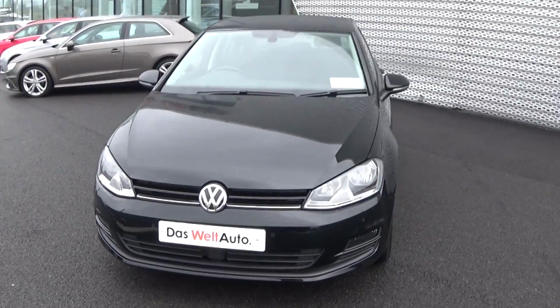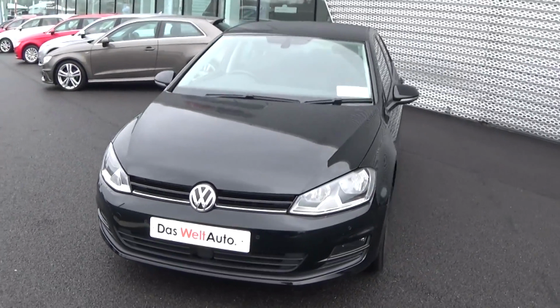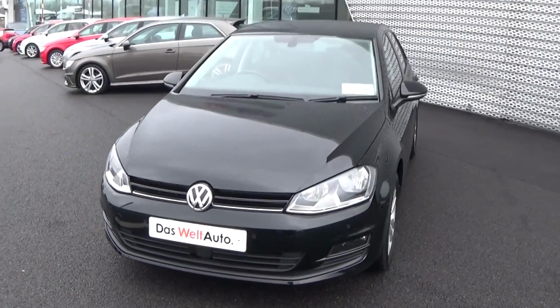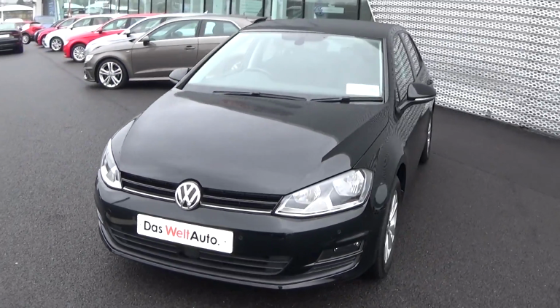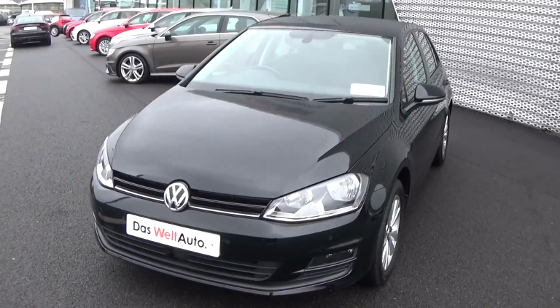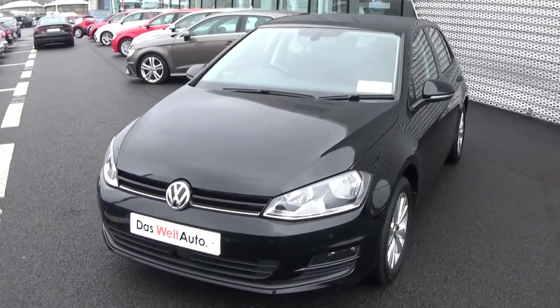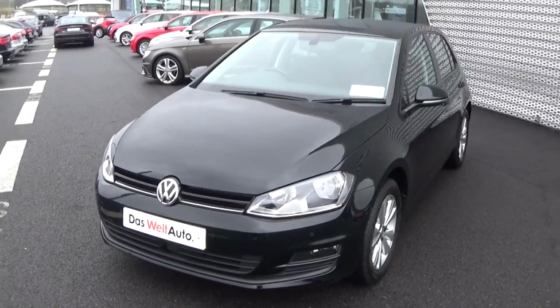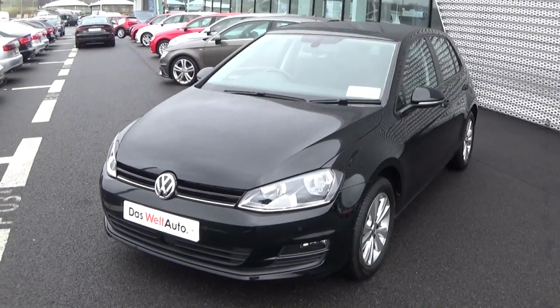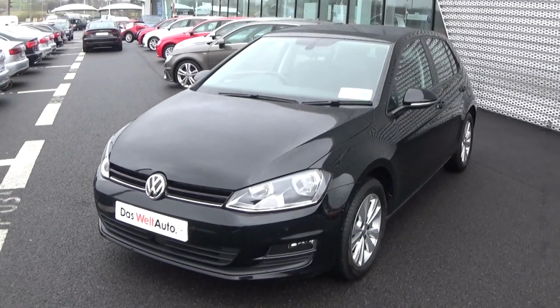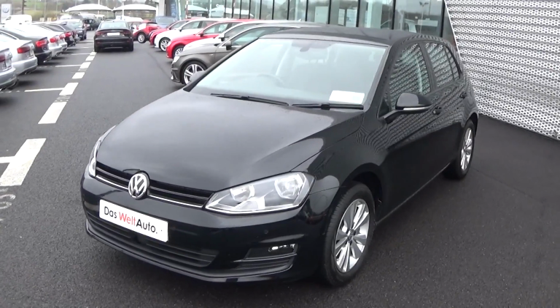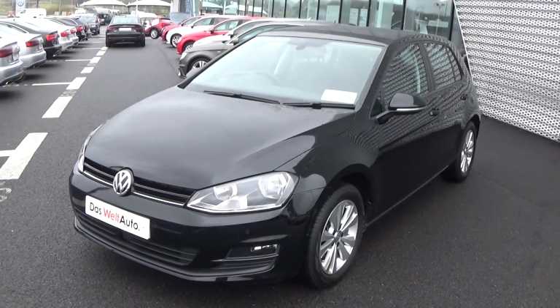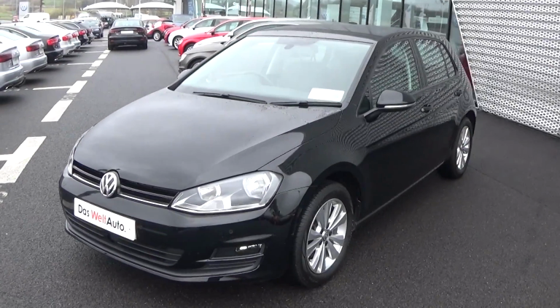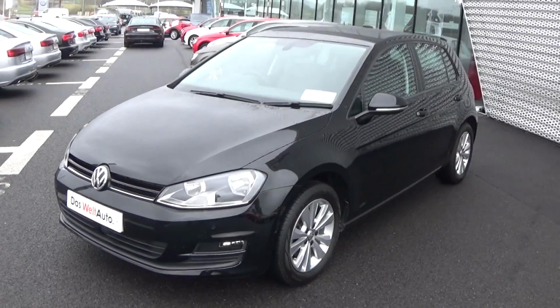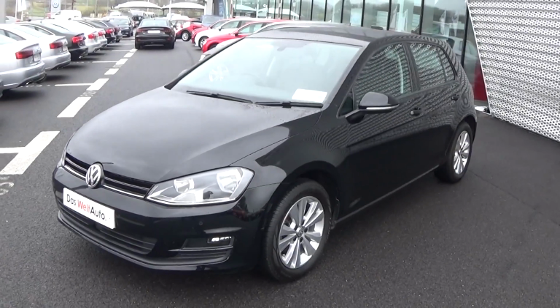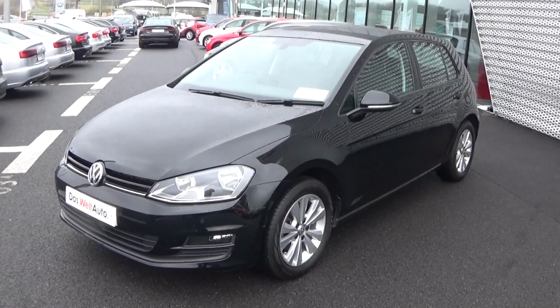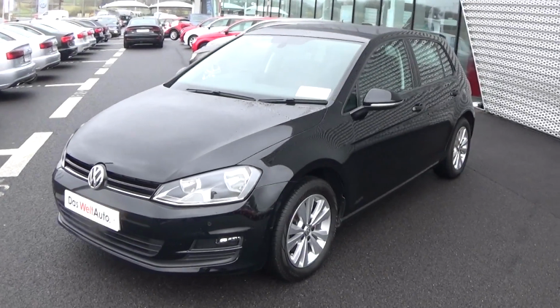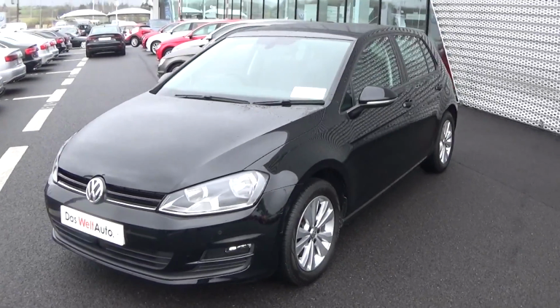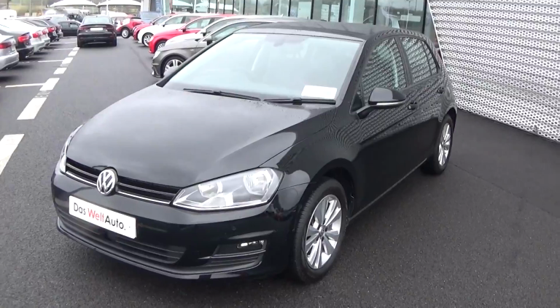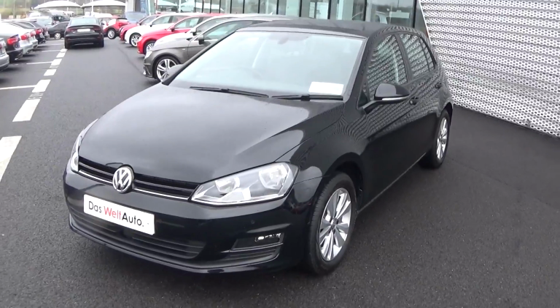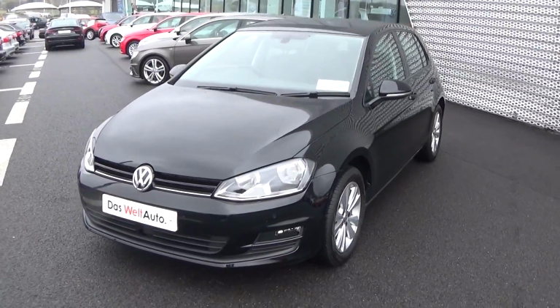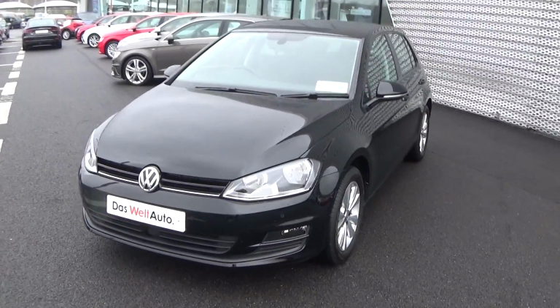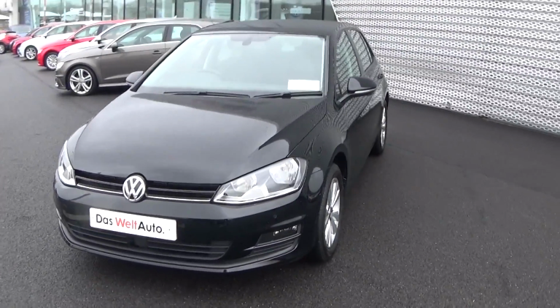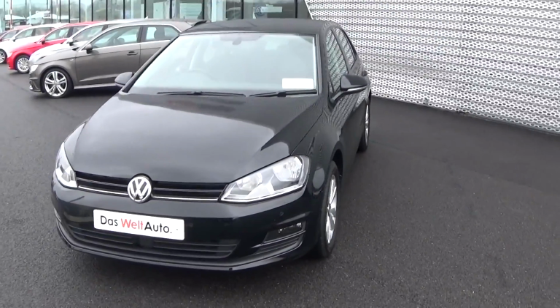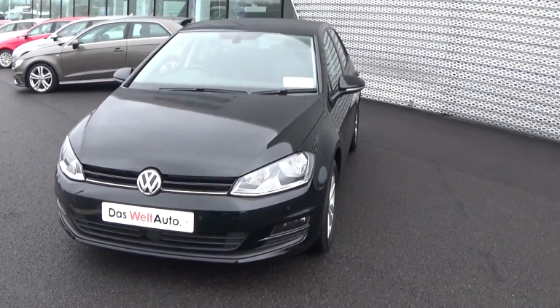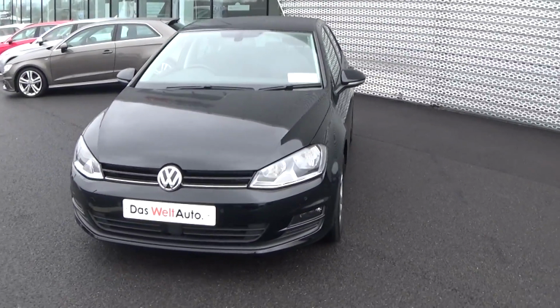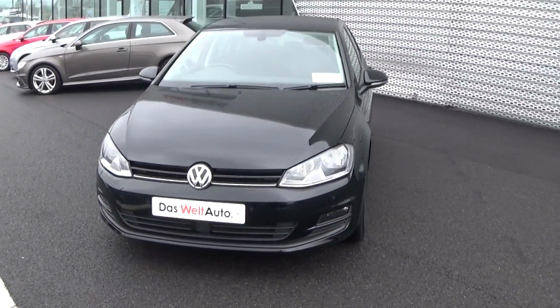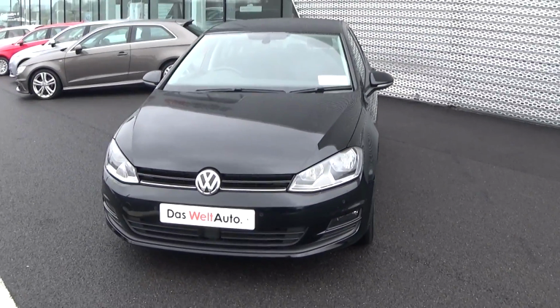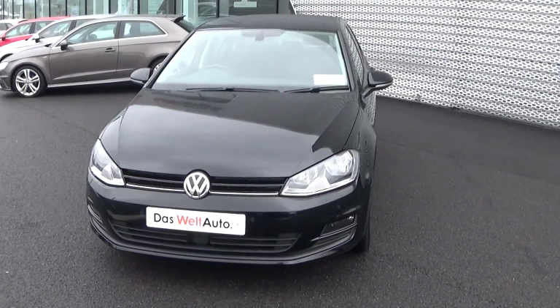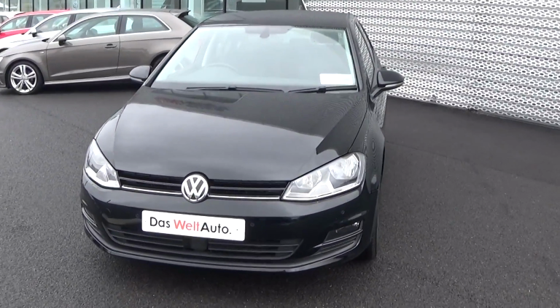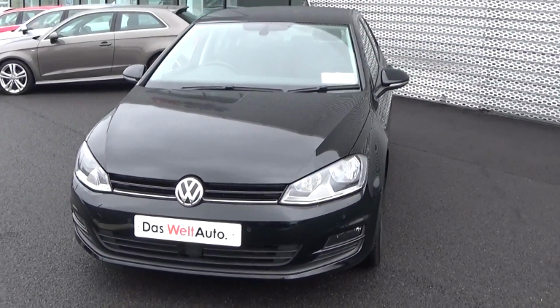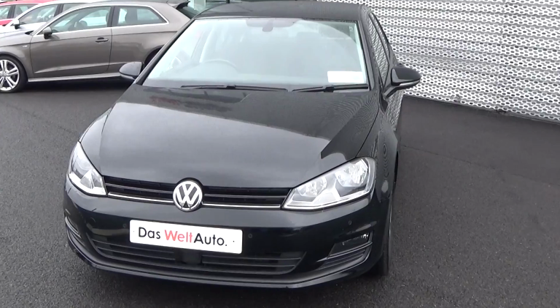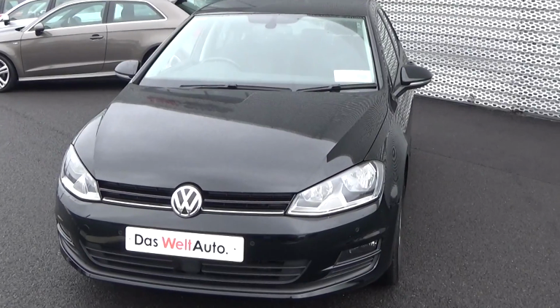Various finance options are available, including PCP — your personal contract plan — for new and used vehicles. Call us on 071 911 5333, or alternatively please visit our website at connellys.ie. Thank you for watching this video.